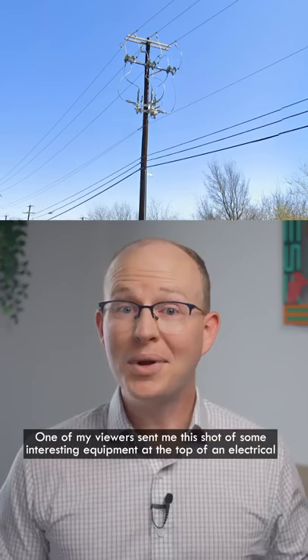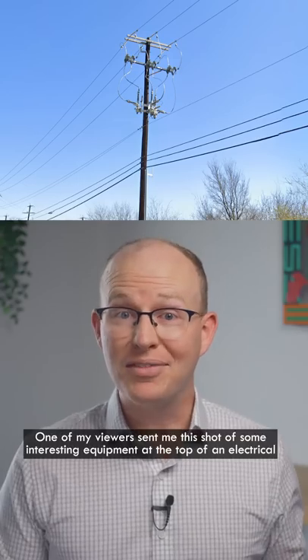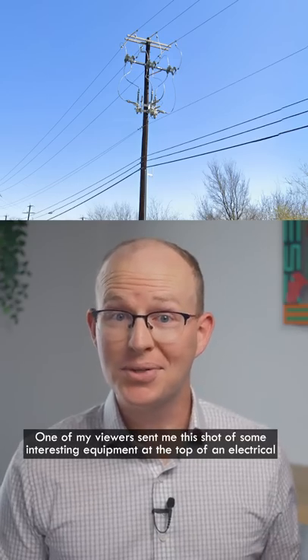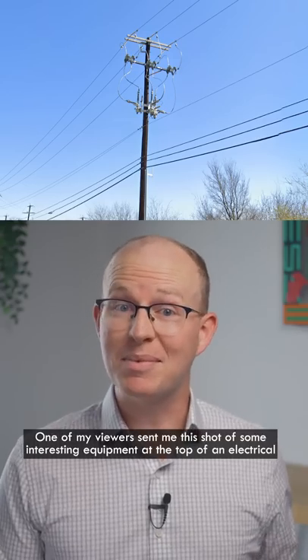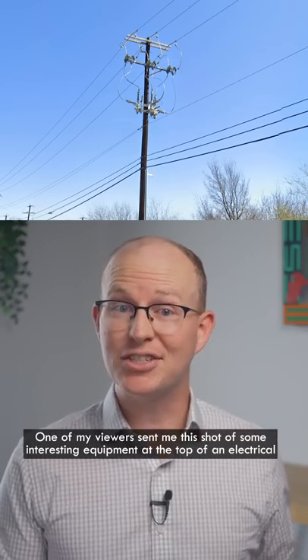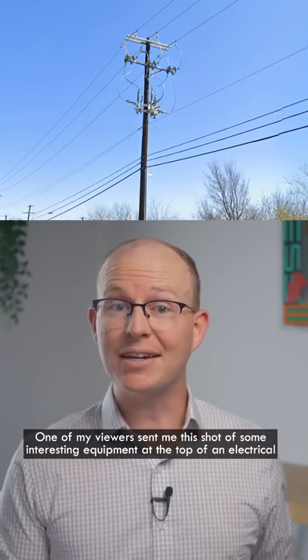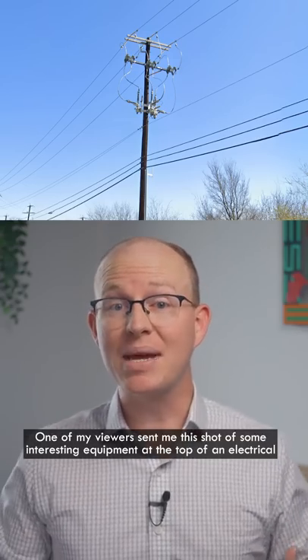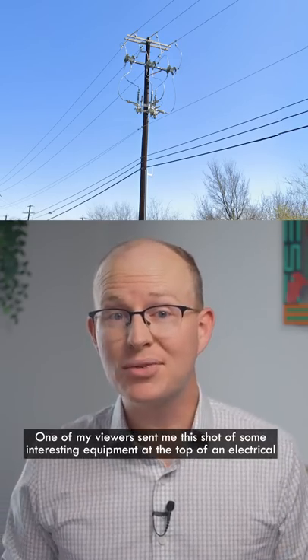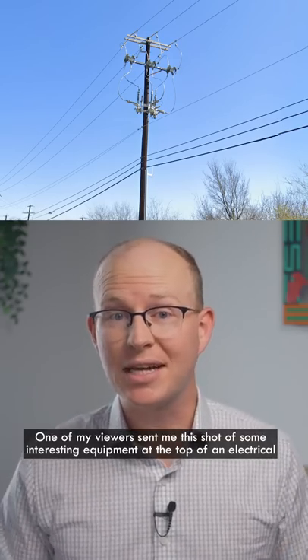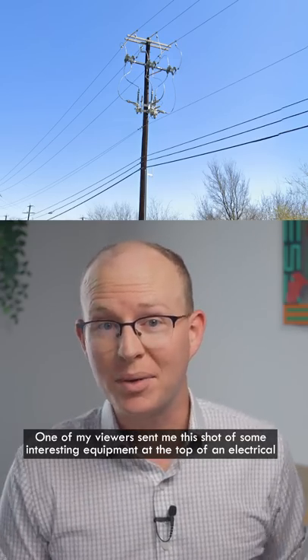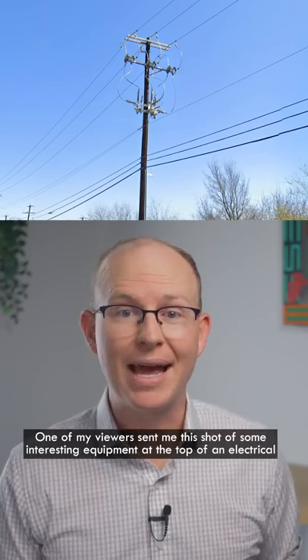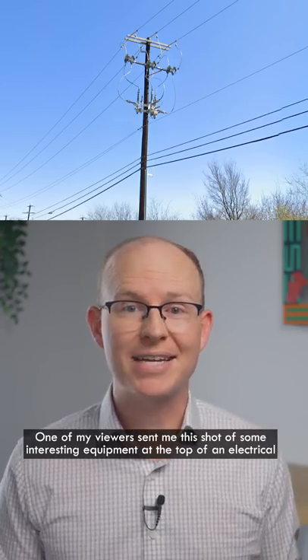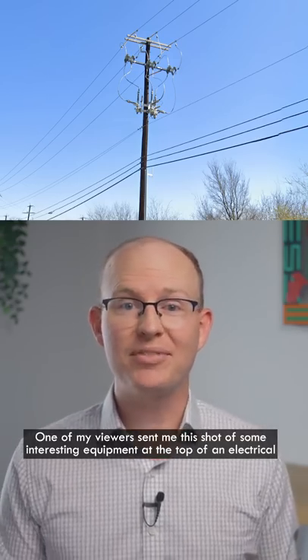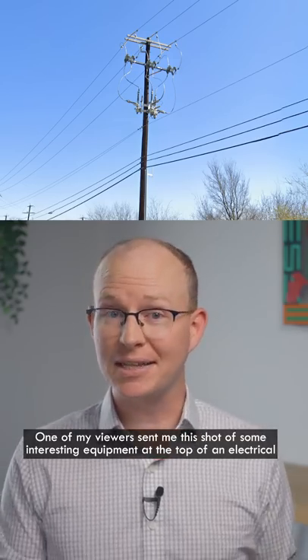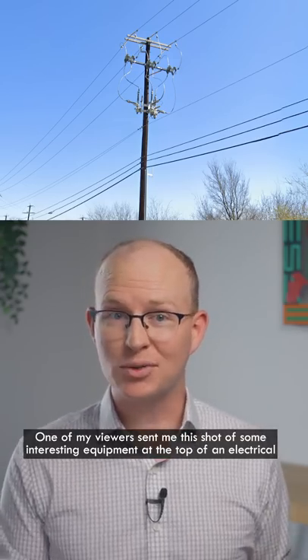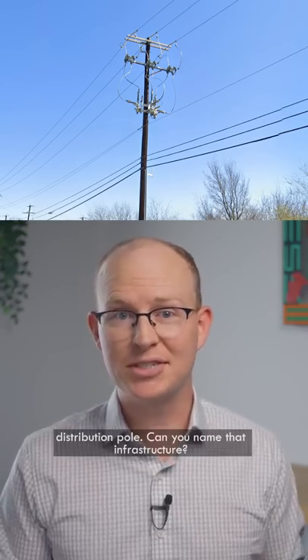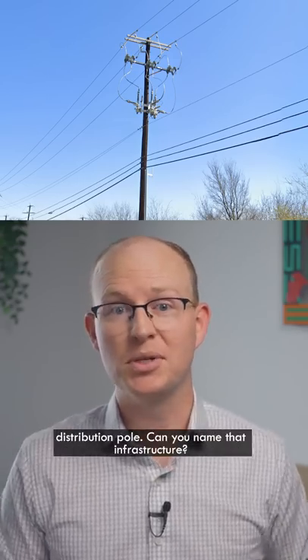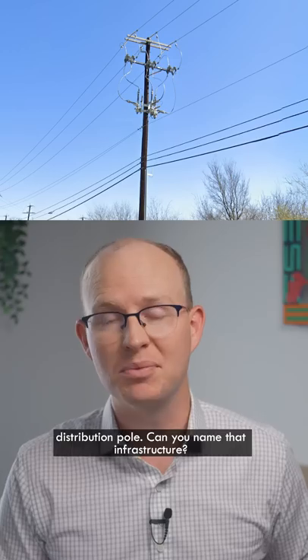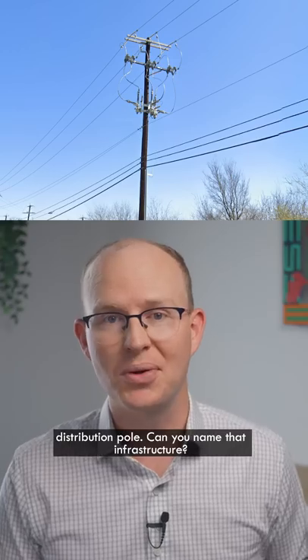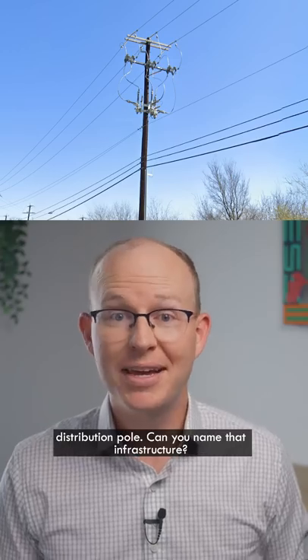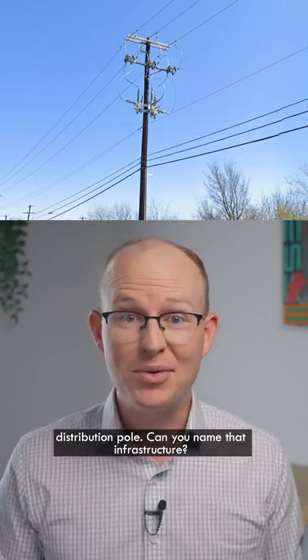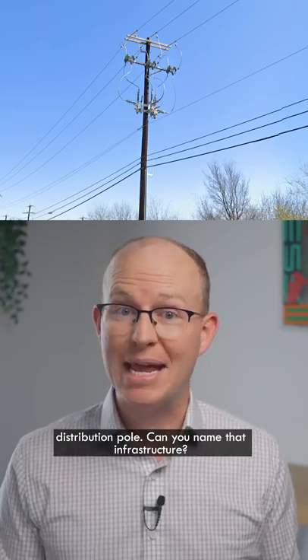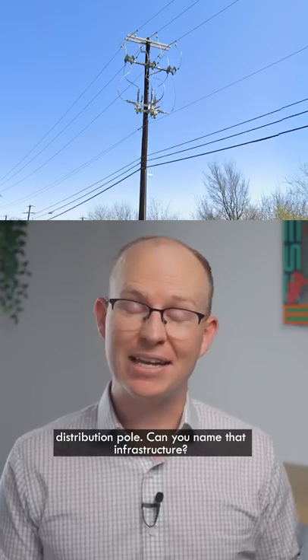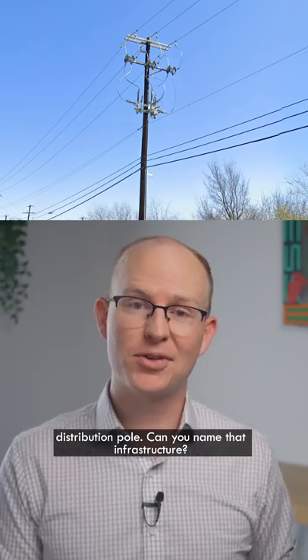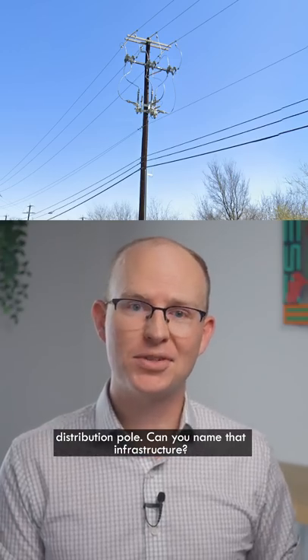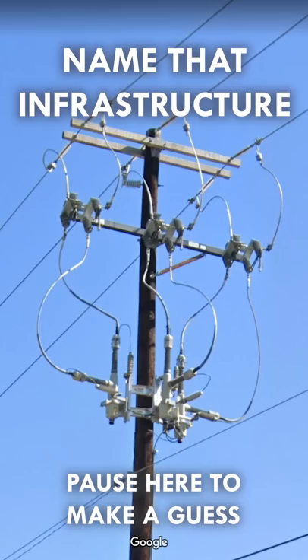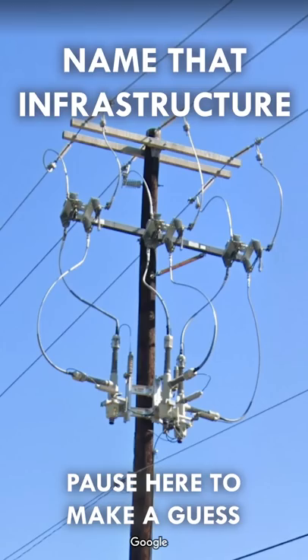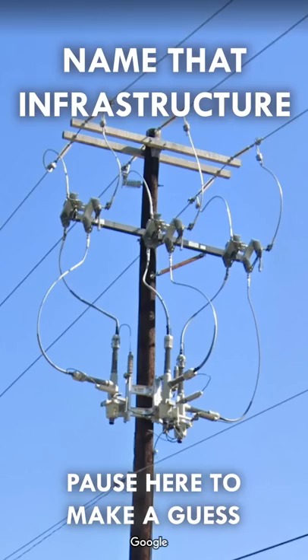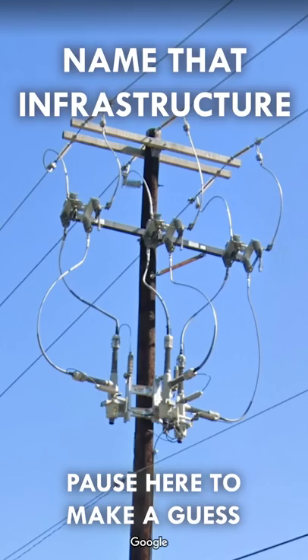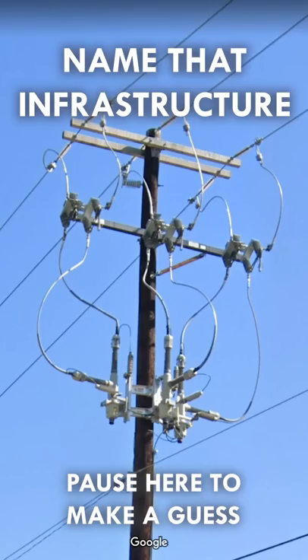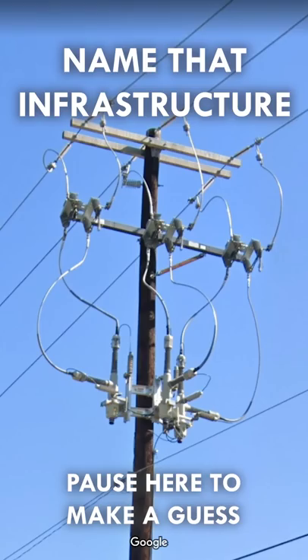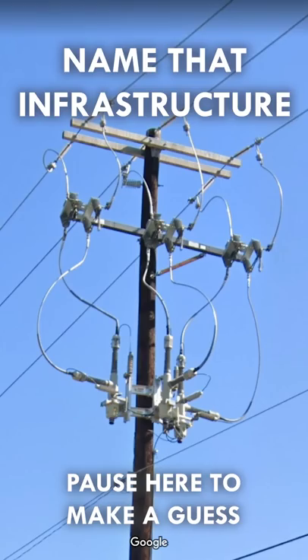One of my viewers sent me this shot of some interesting equipment at the top of an electrical distribution pole. Can you name that infrastructure? Pause the video here if you want to make a guess.